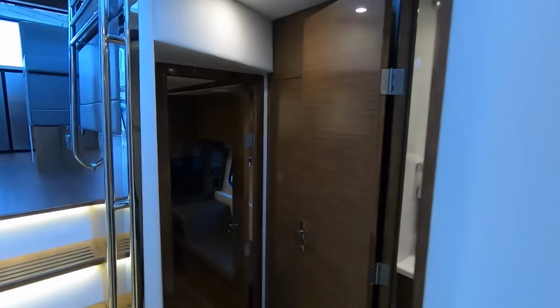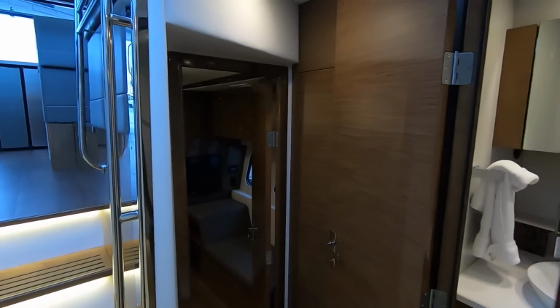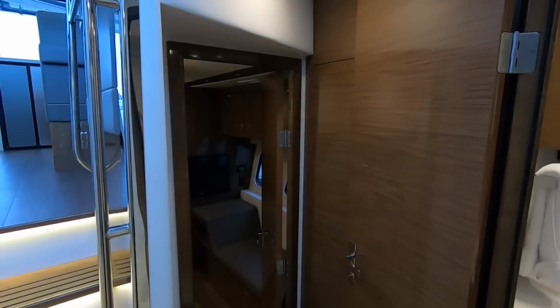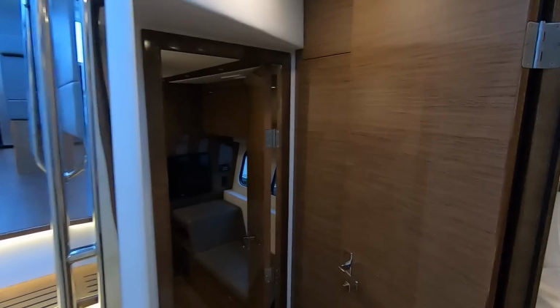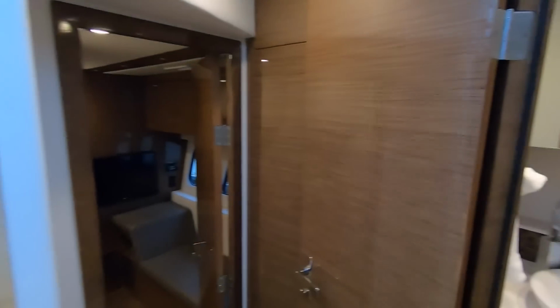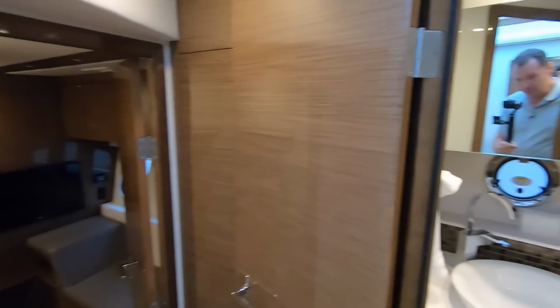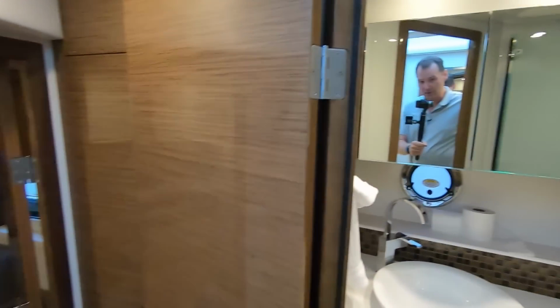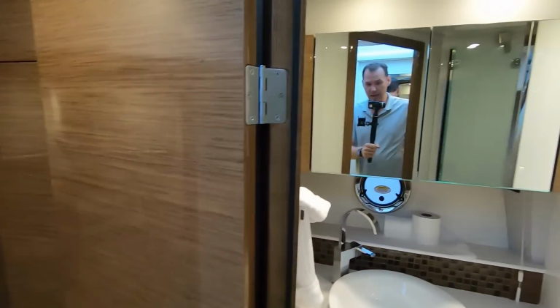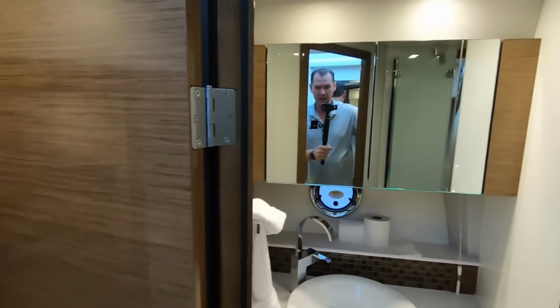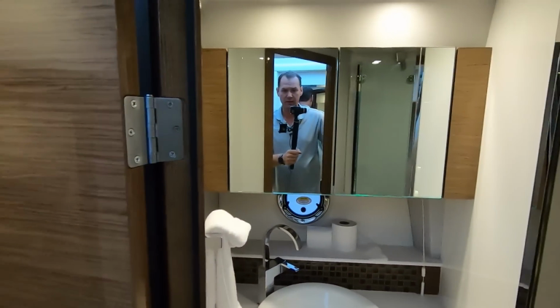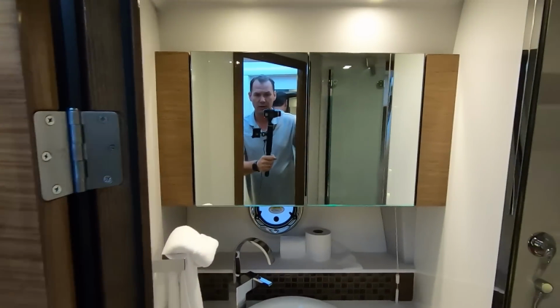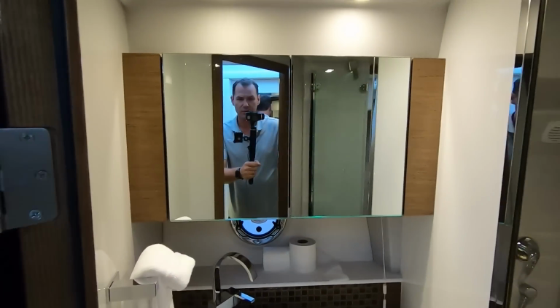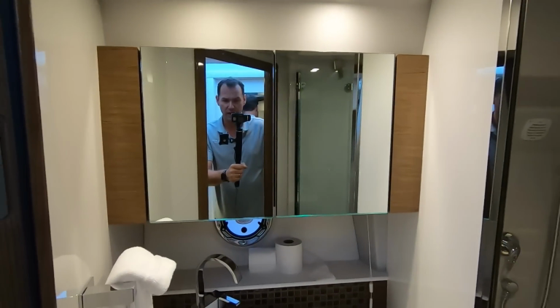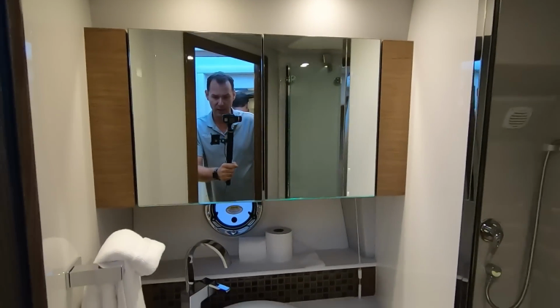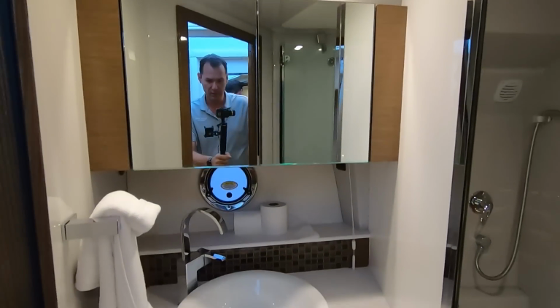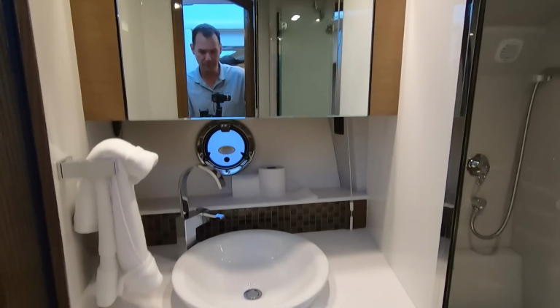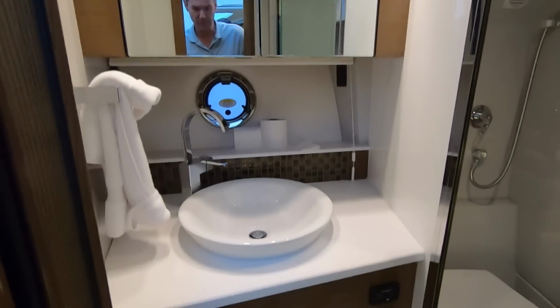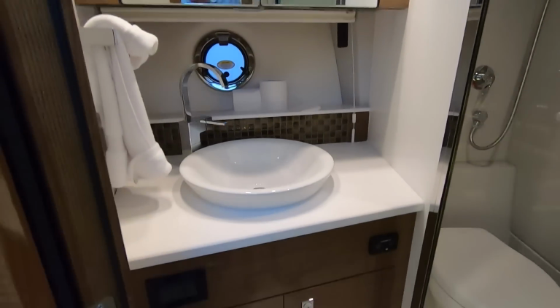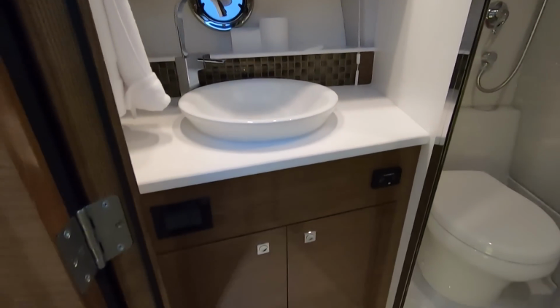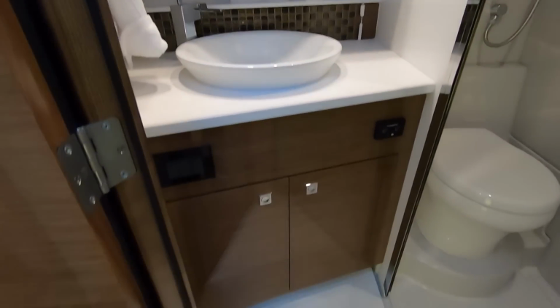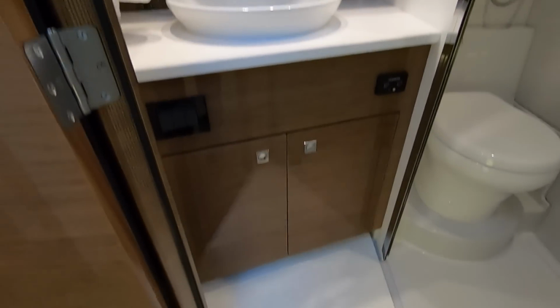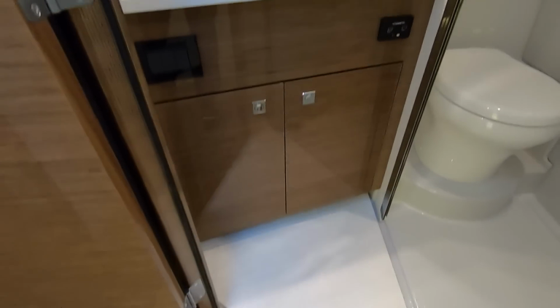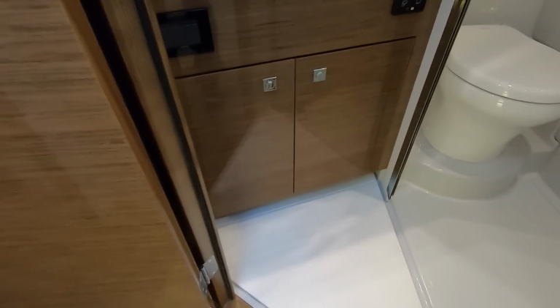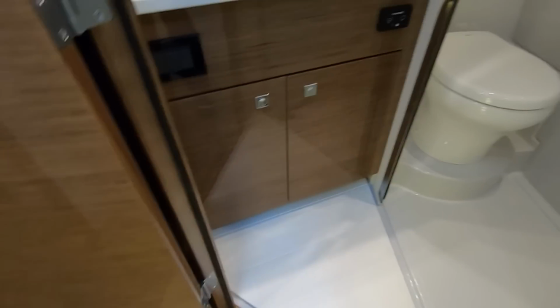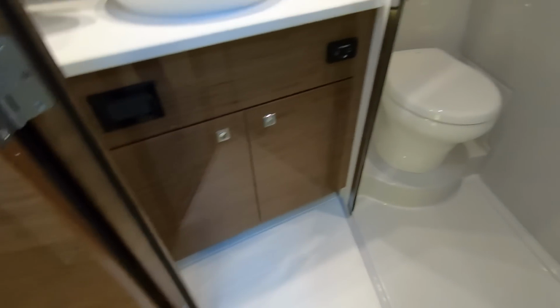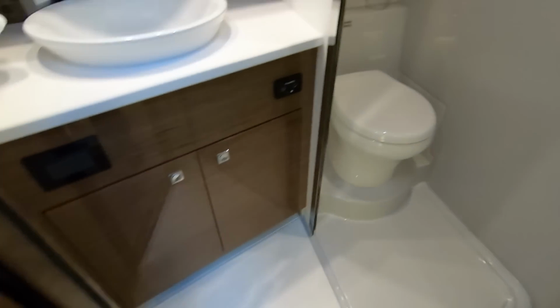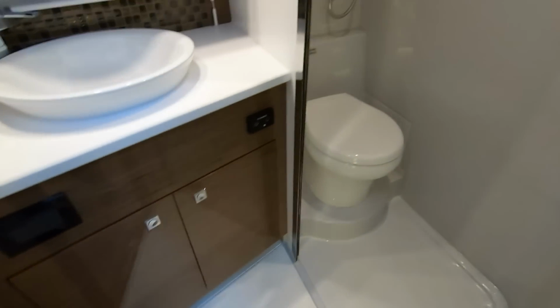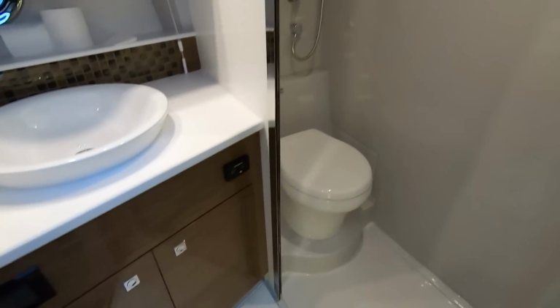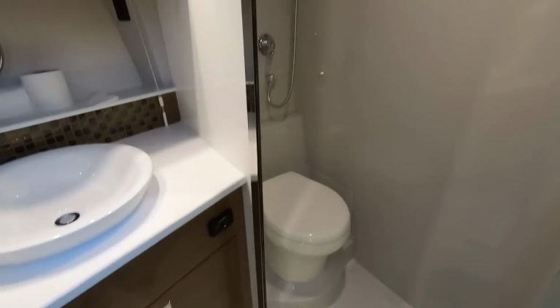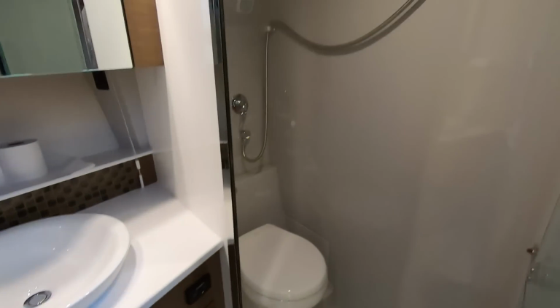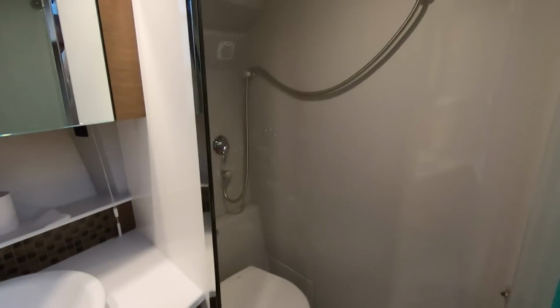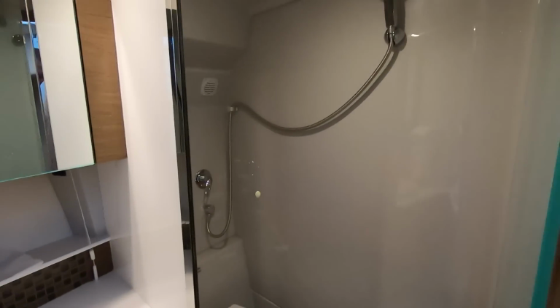Back out into the hall we have our day head. Again, storage behind the vanity mirror and storage below. The same tile flooring, and then we have our head and shower just here.